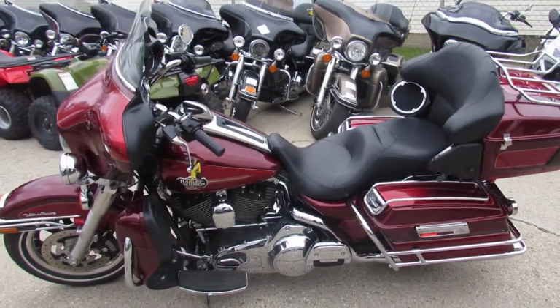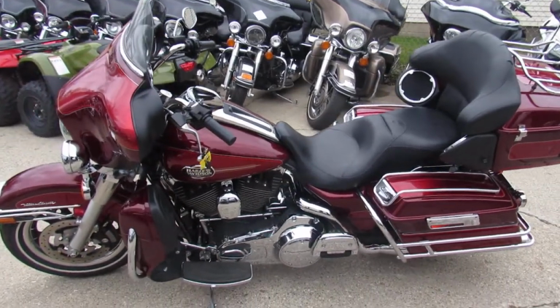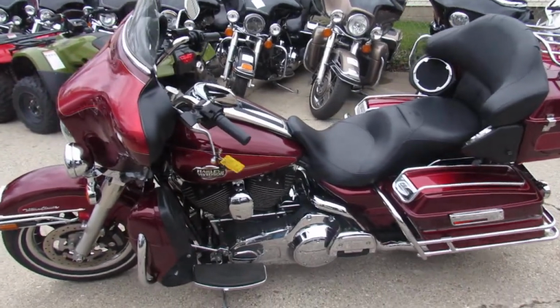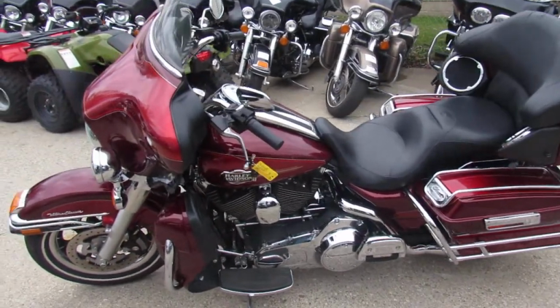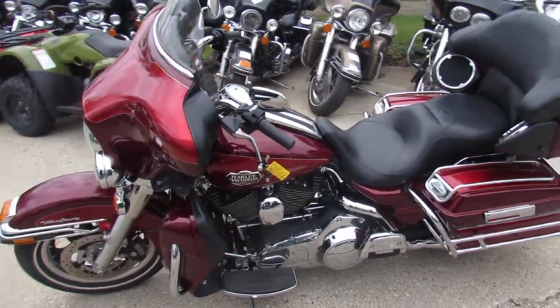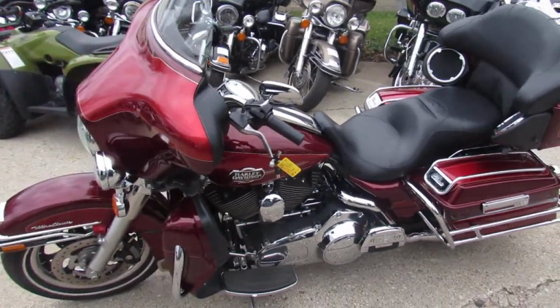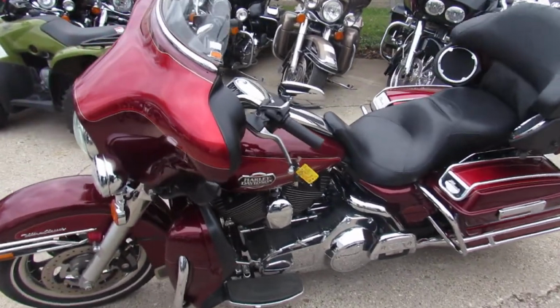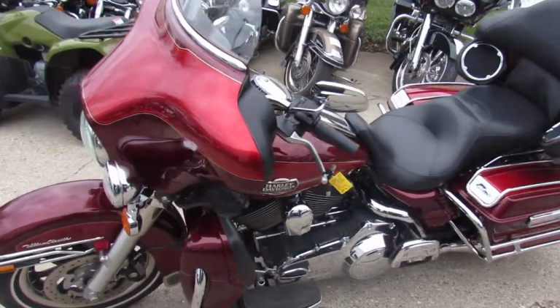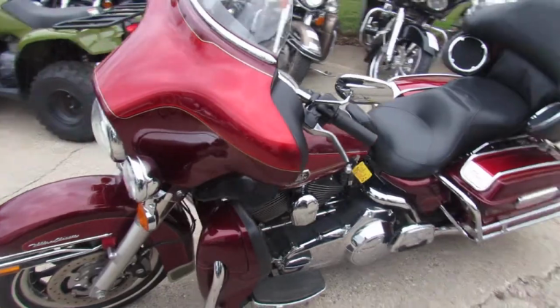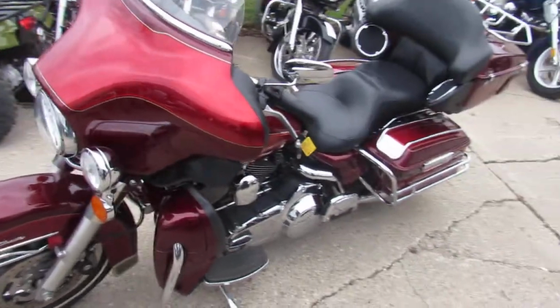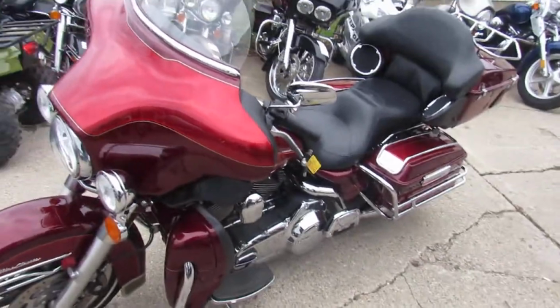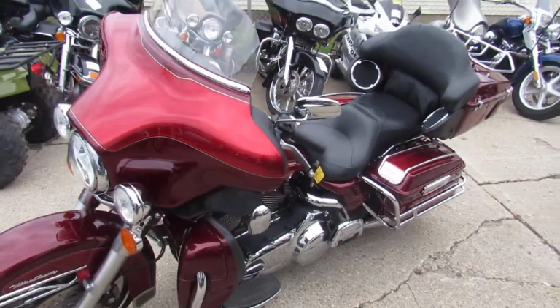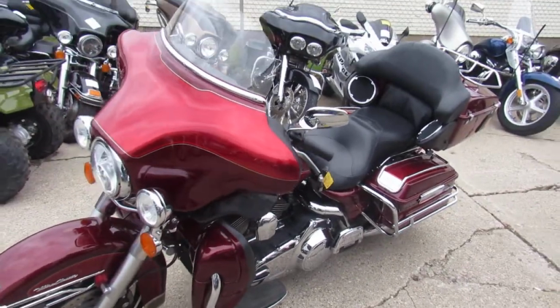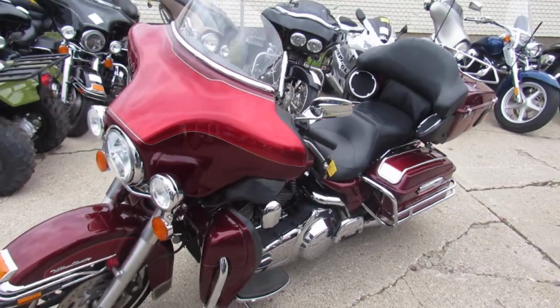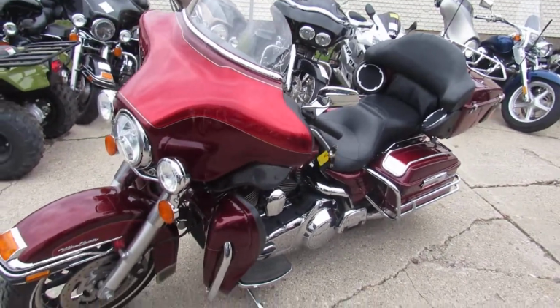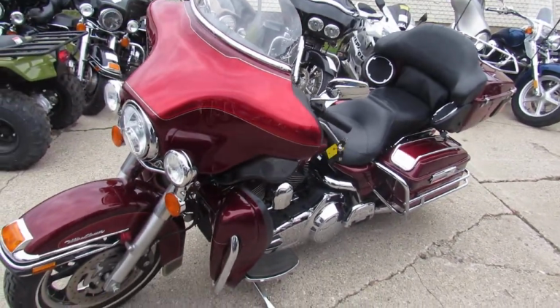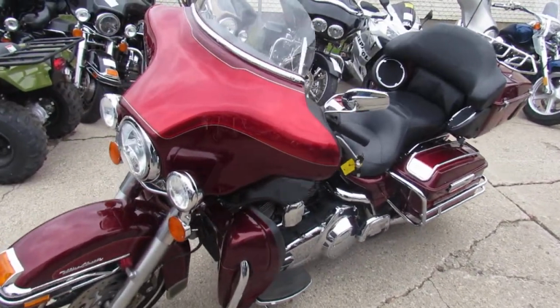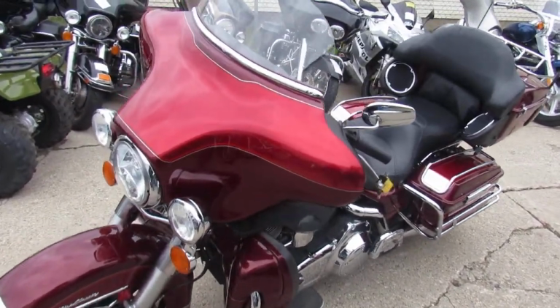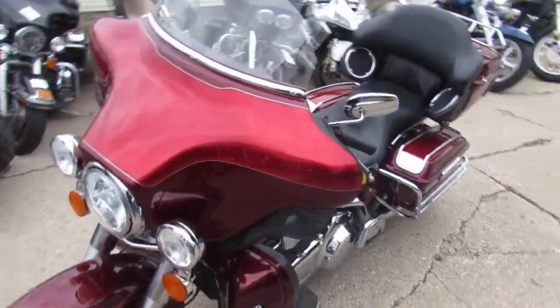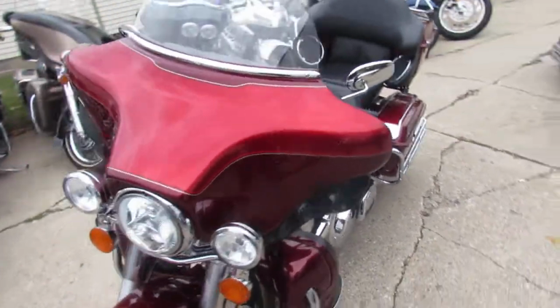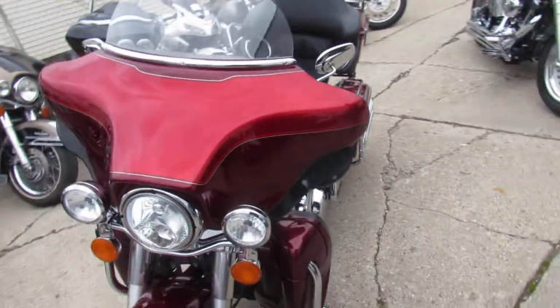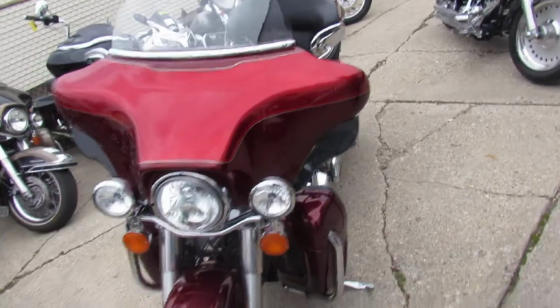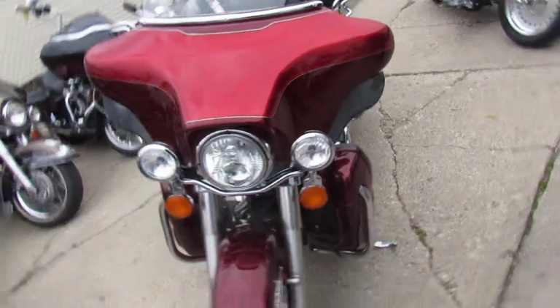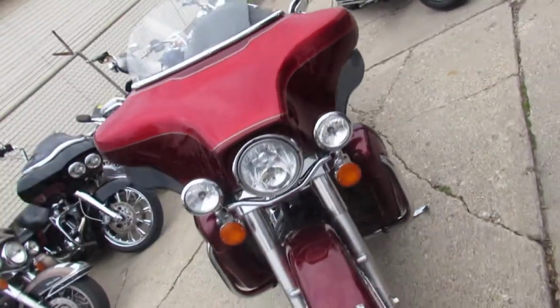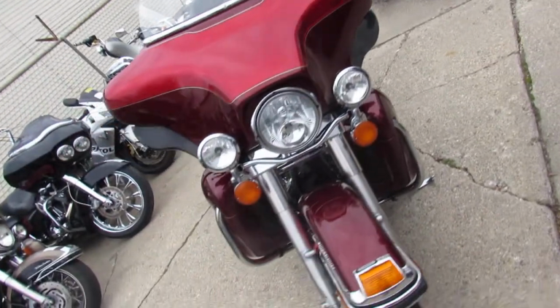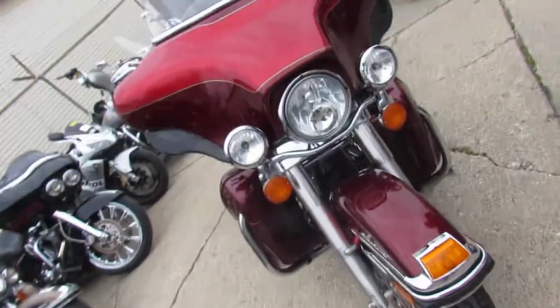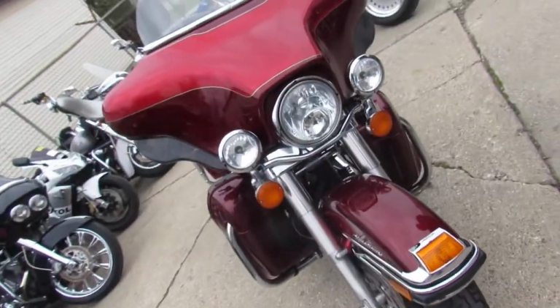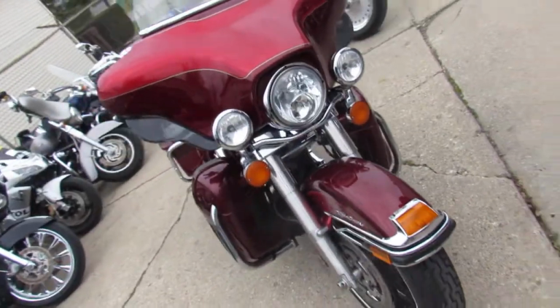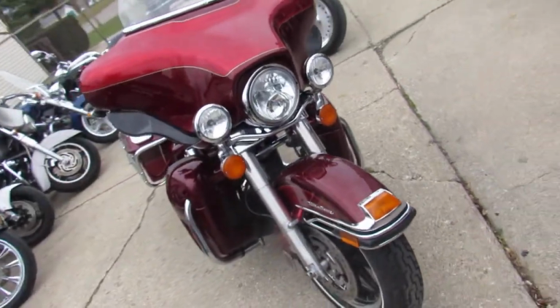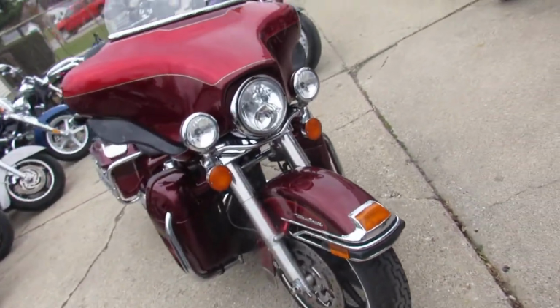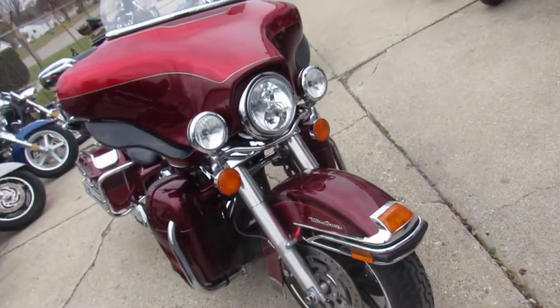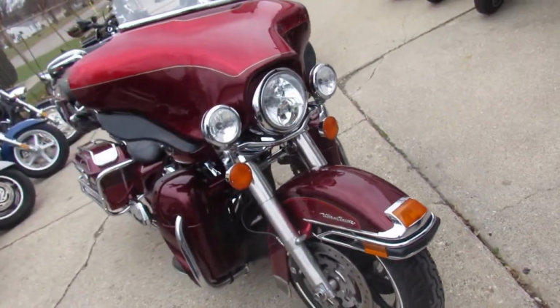Hey guys, it's ApprovalPowerSports.com here doing some videos on some of the used inventory we just got in. We just got in another two semi-loads. This one here is a 2008 used Electri-Glide Ultra for sale.